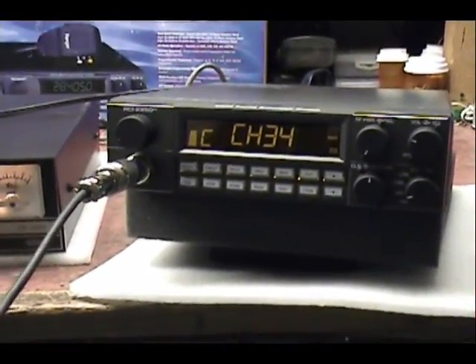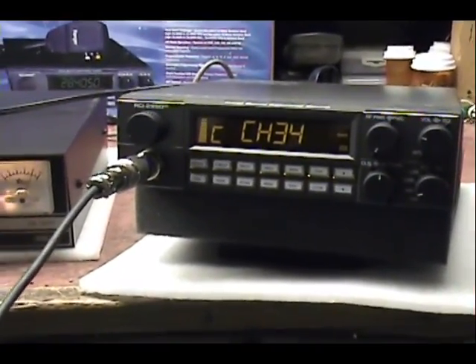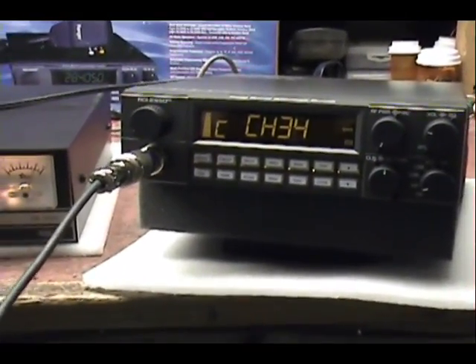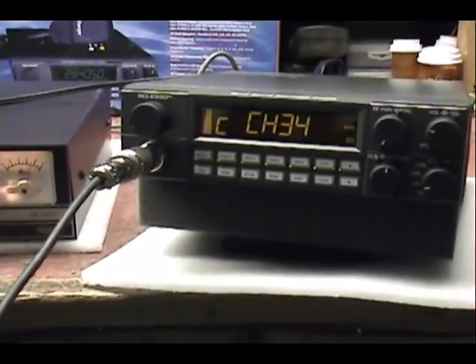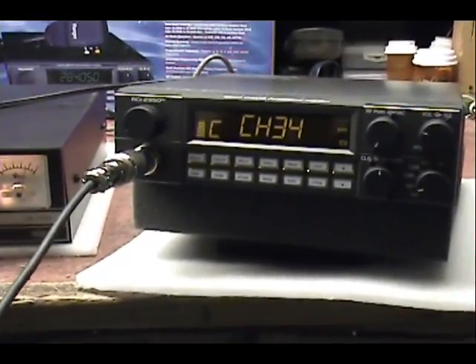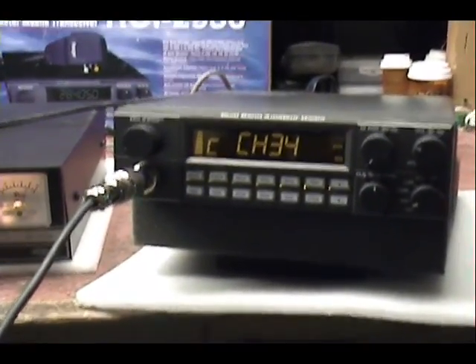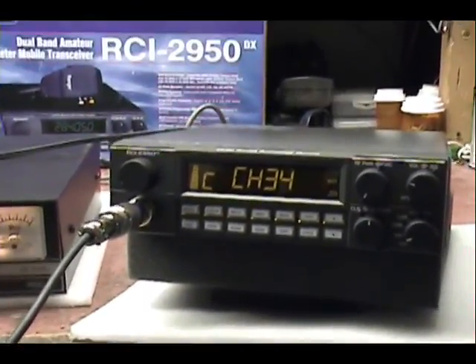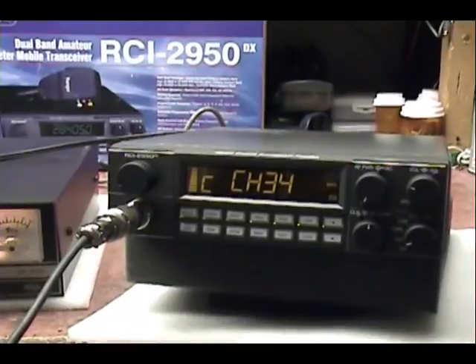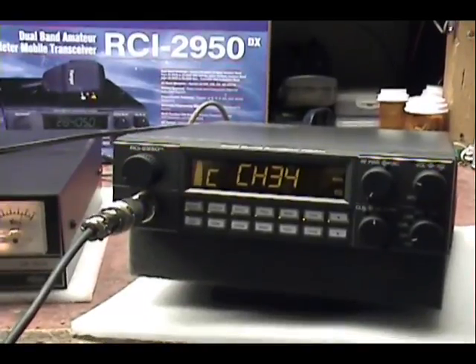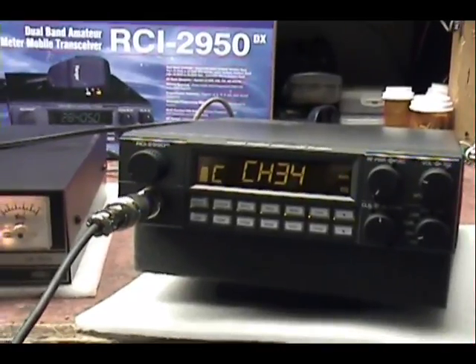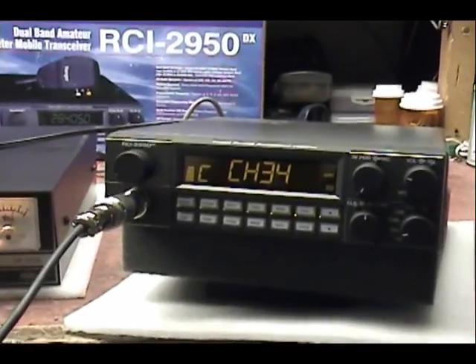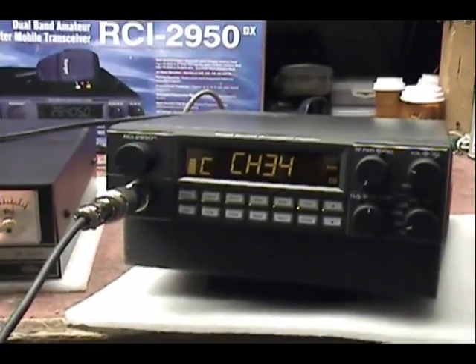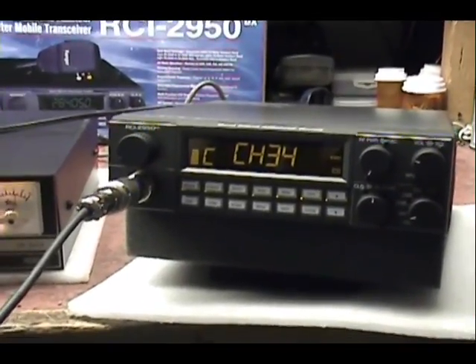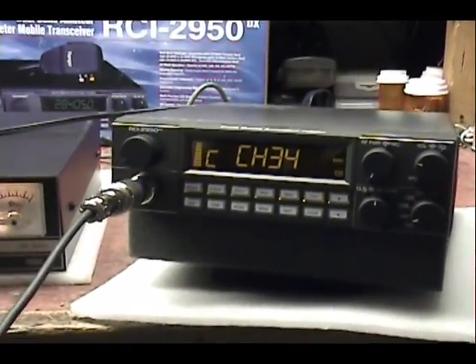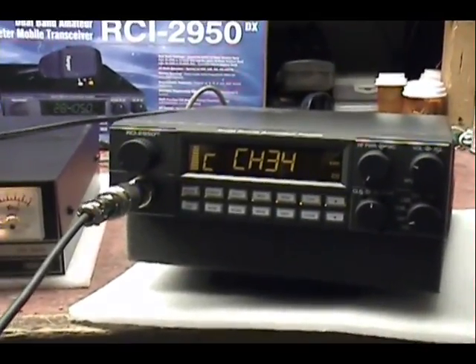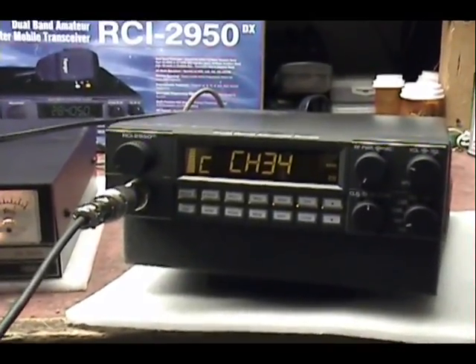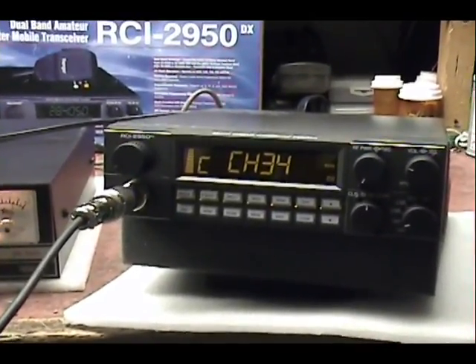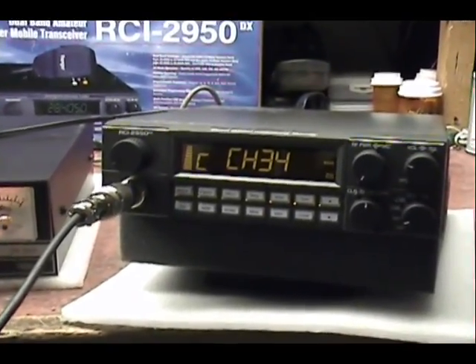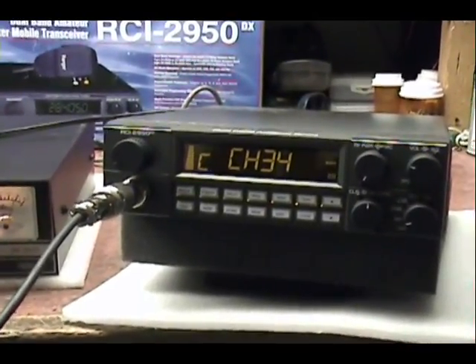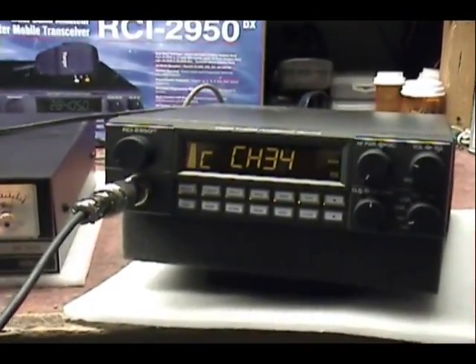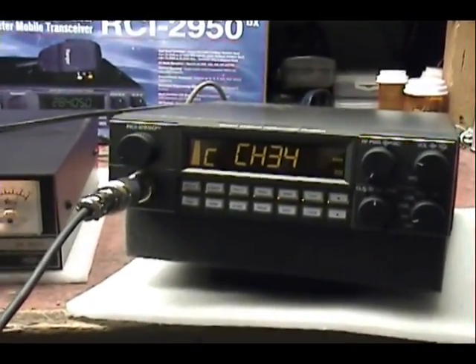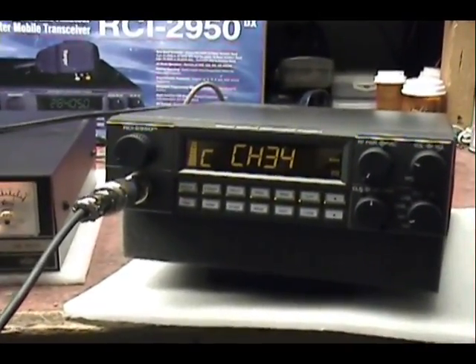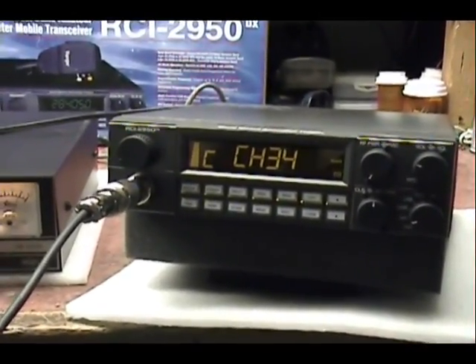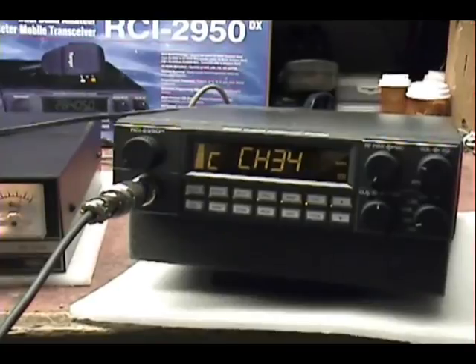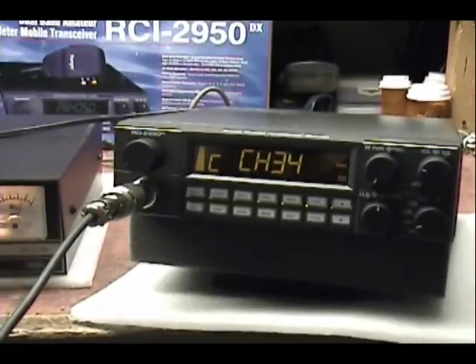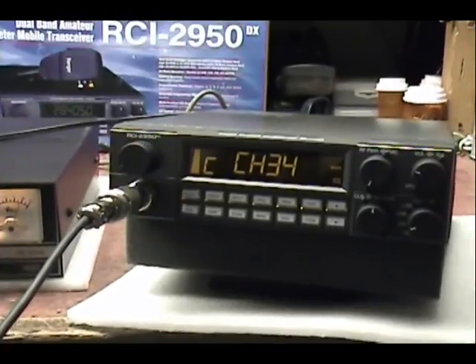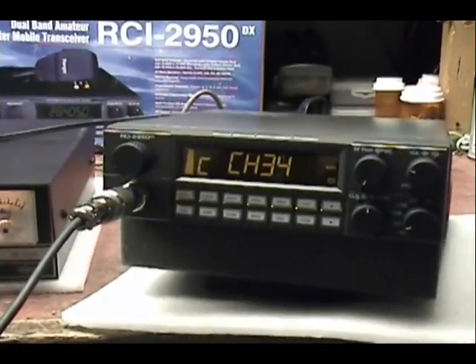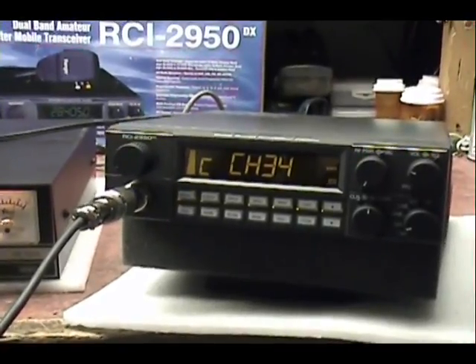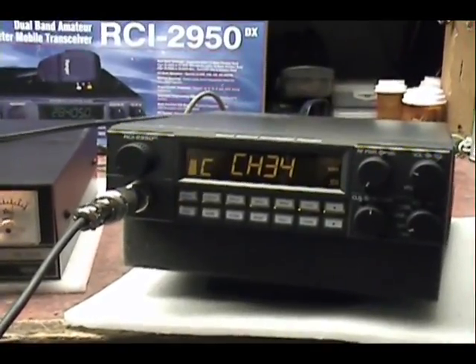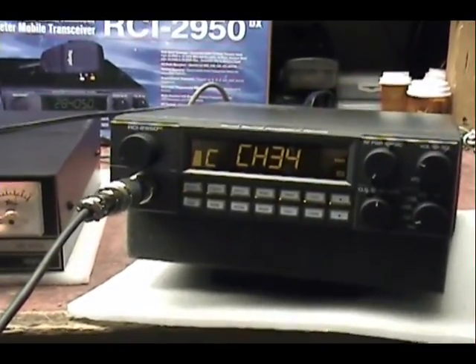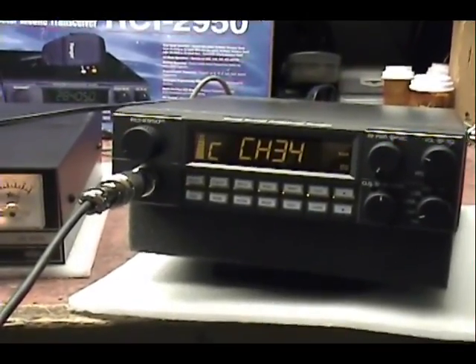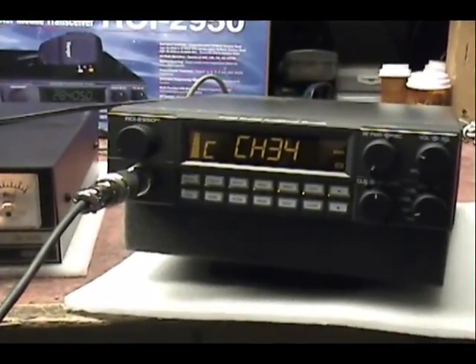I just wanted to try out my Ranger 2950 over here on the east side. Audio check, one two three four five.